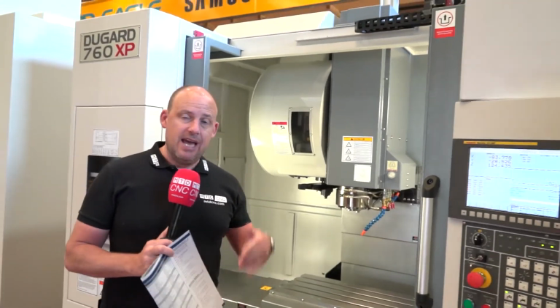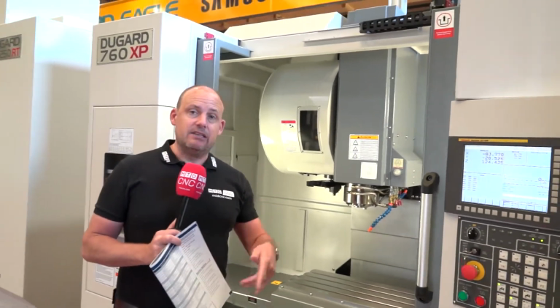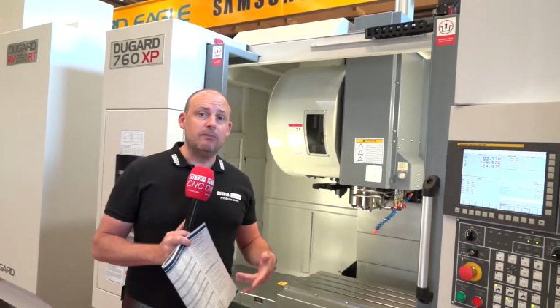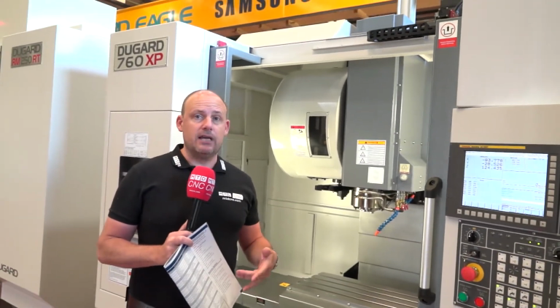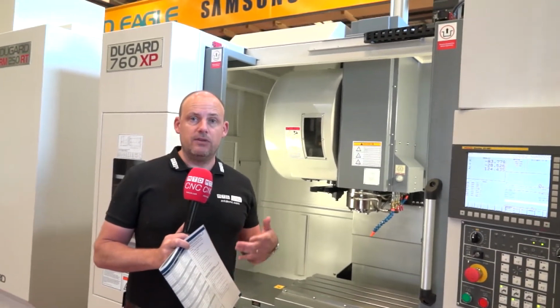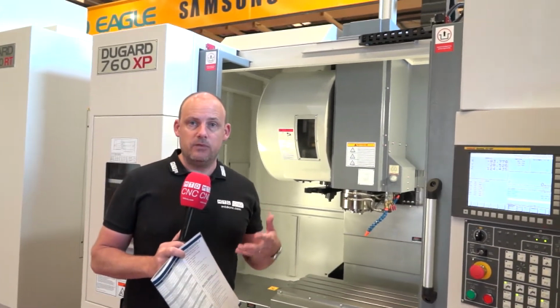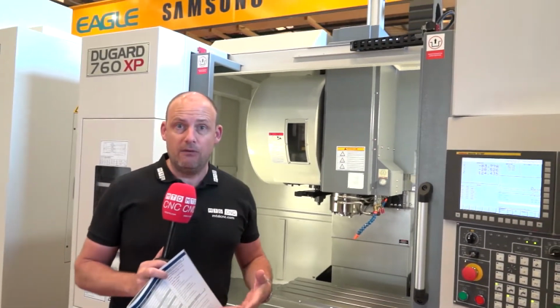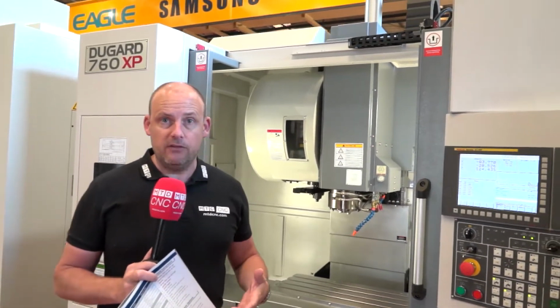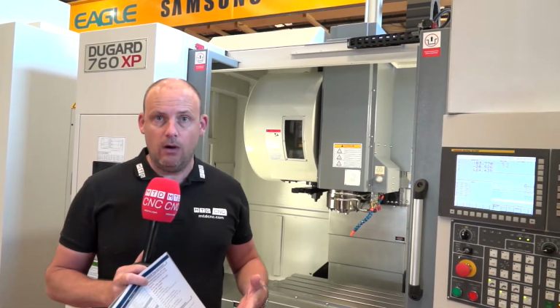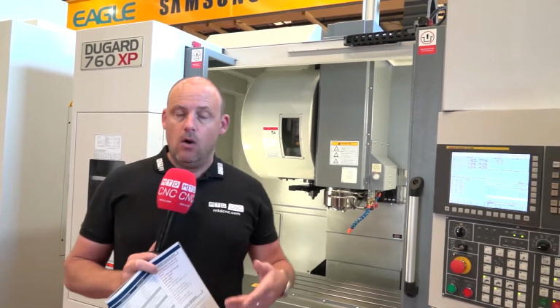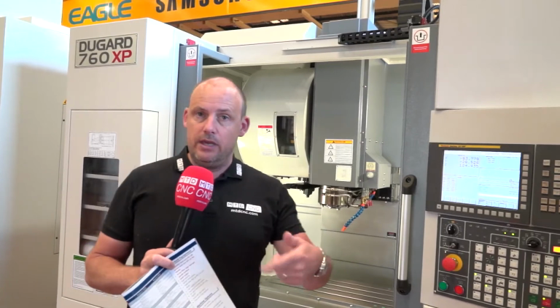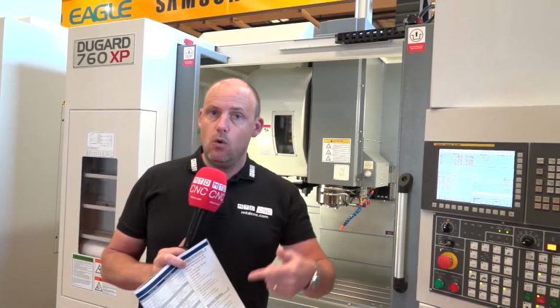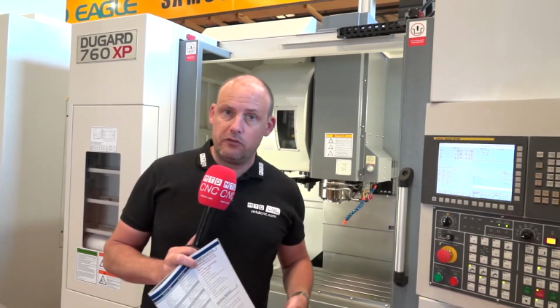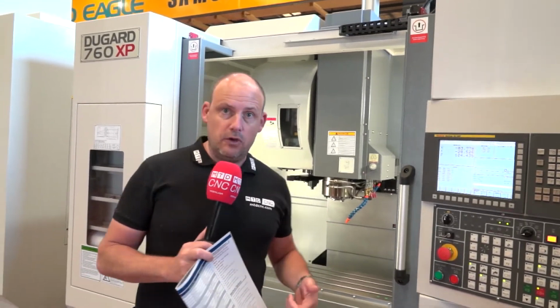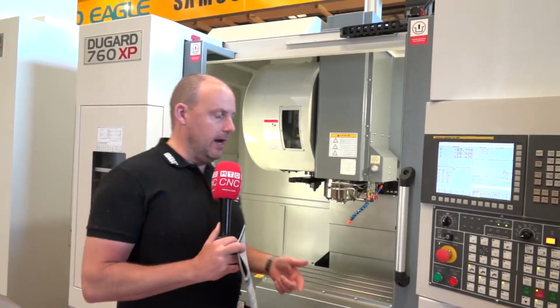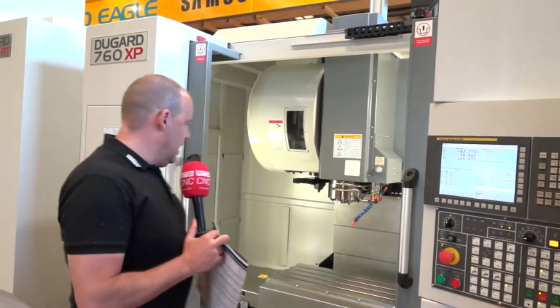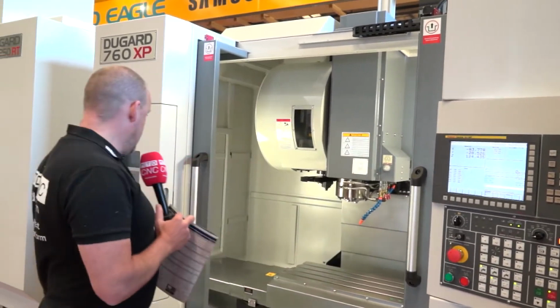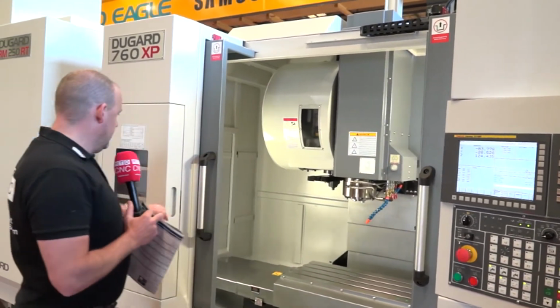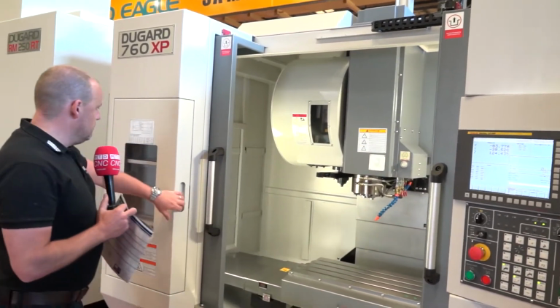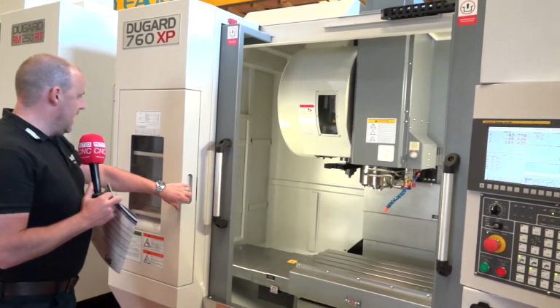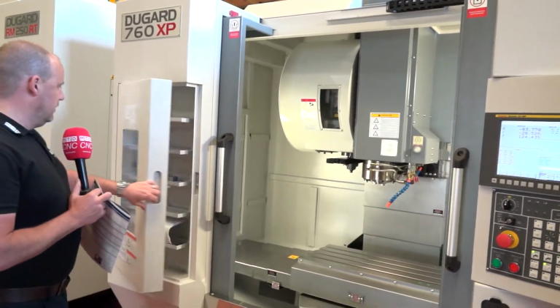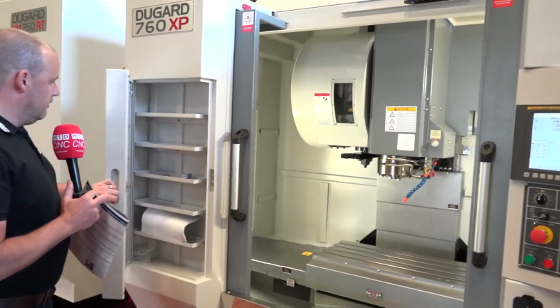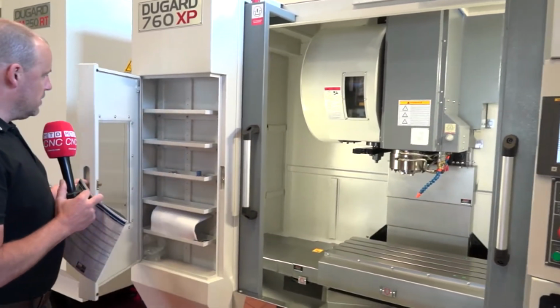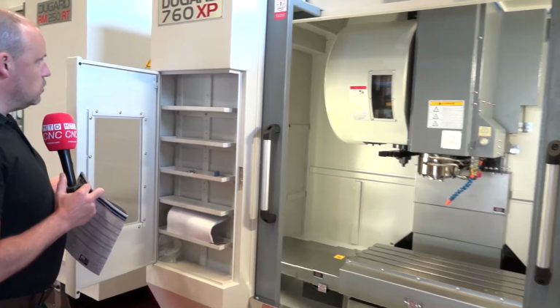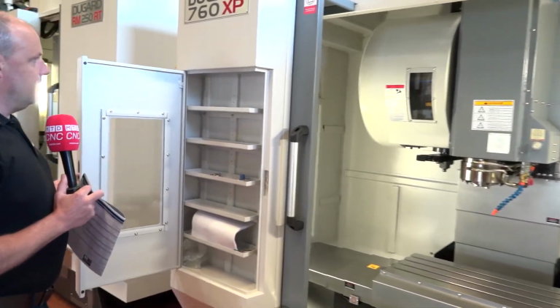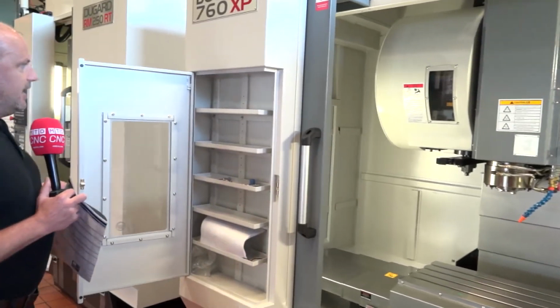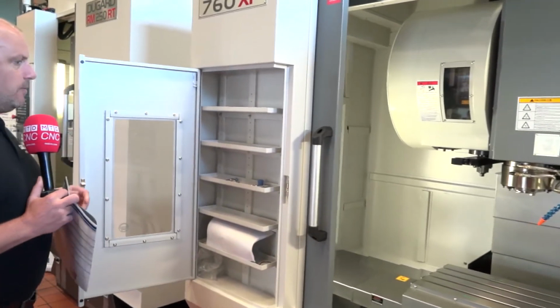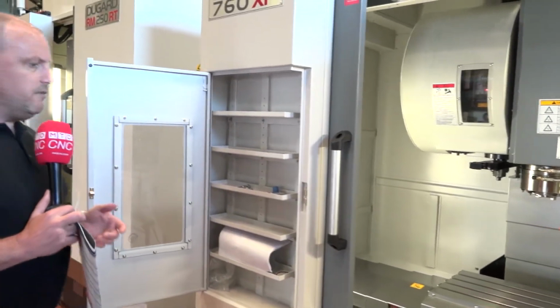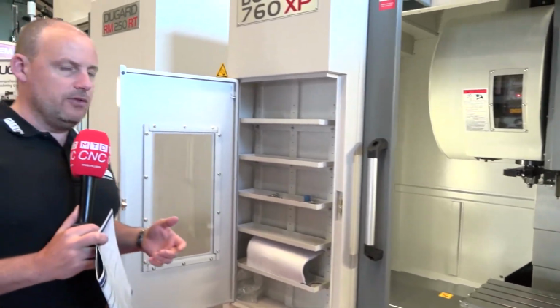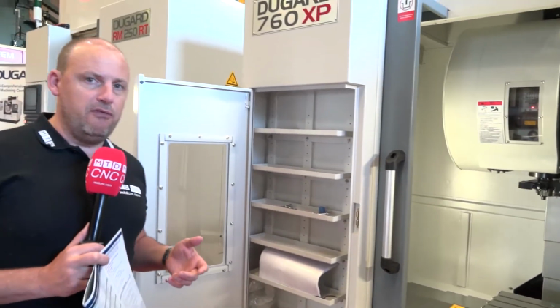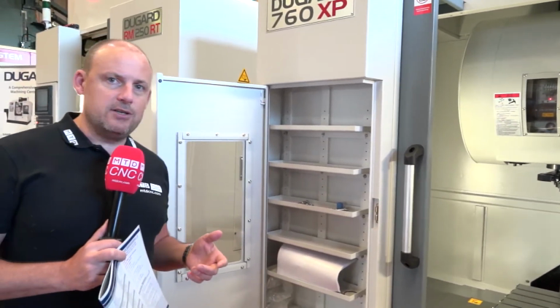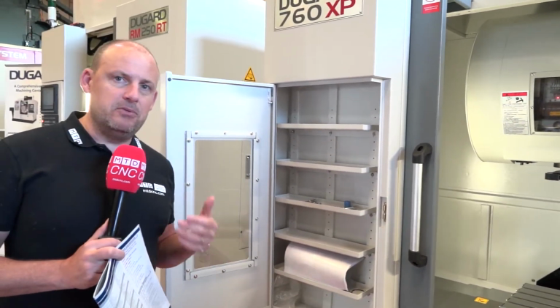Inside the machine we also have coolant flood washers as standard, and it comes as standard with chip conveyors as well — the auger screw conveyor here to my left.